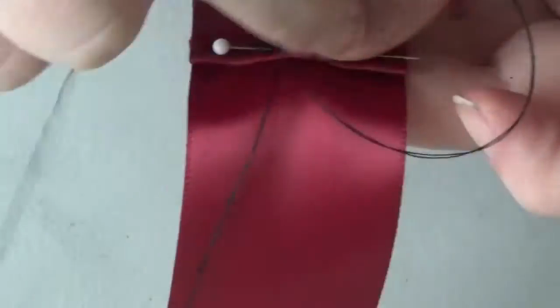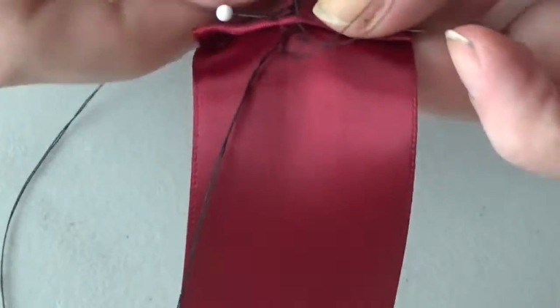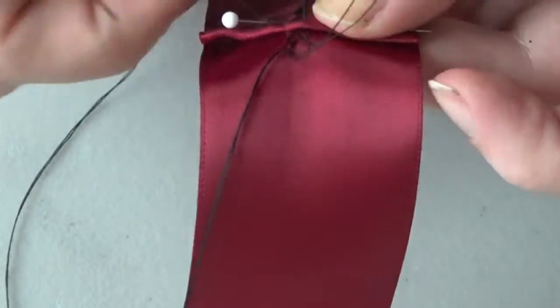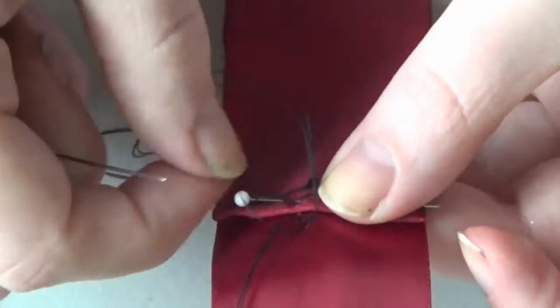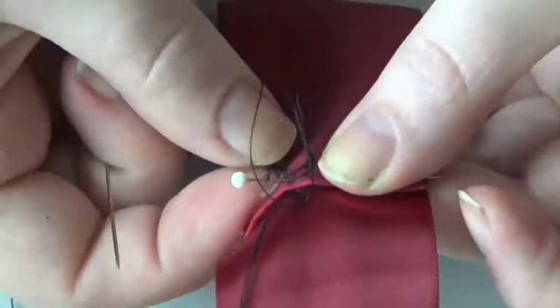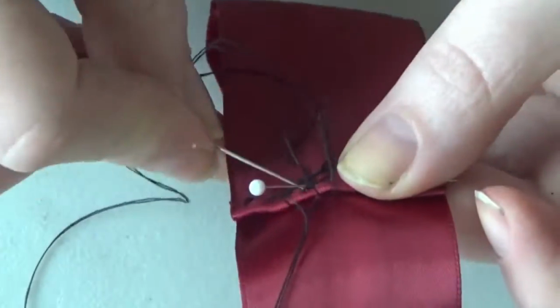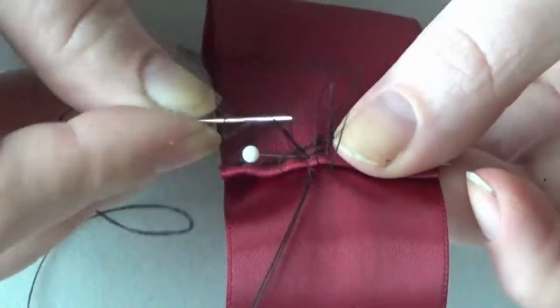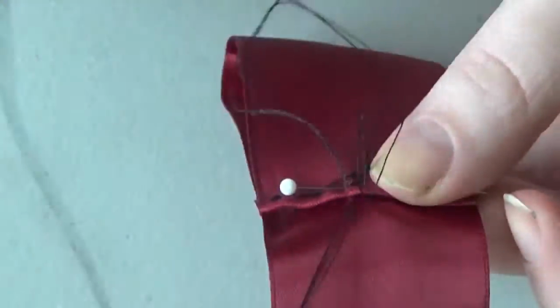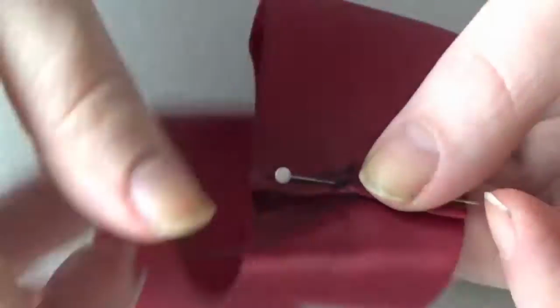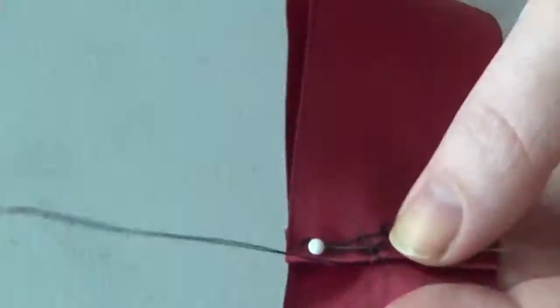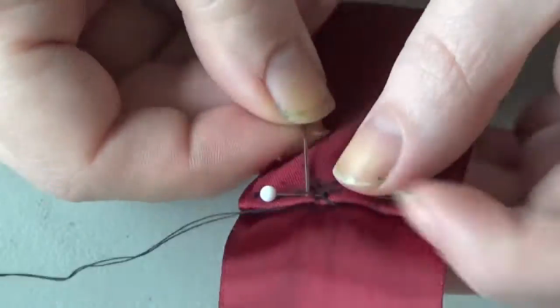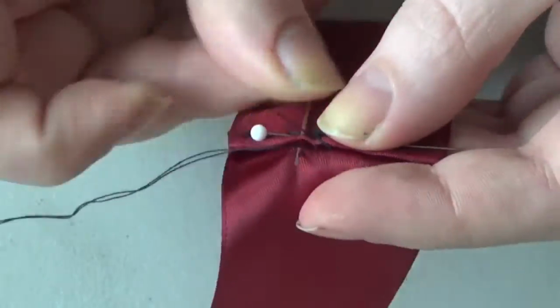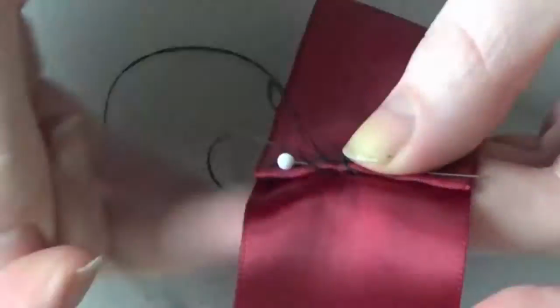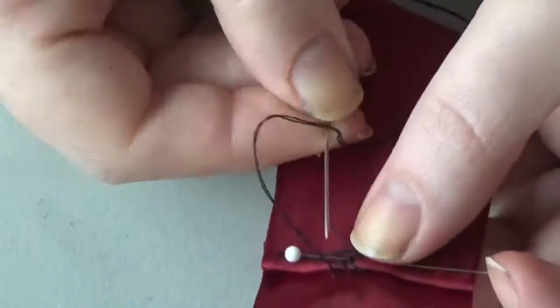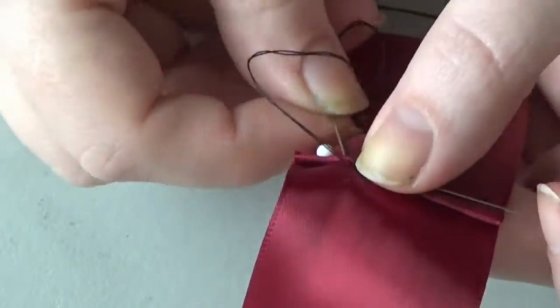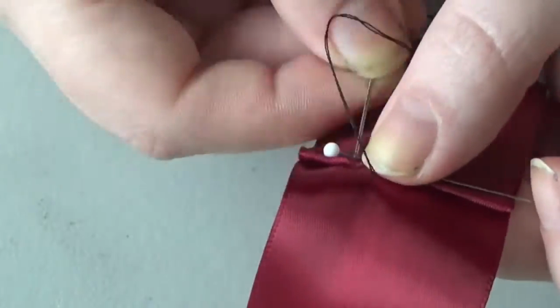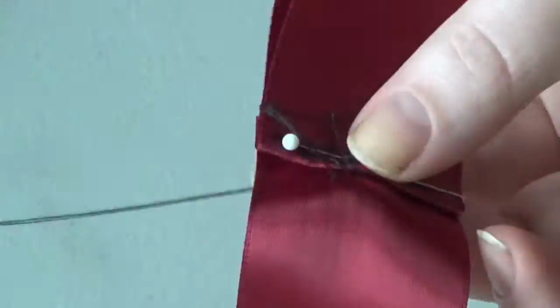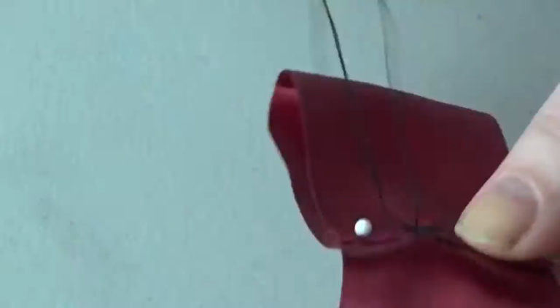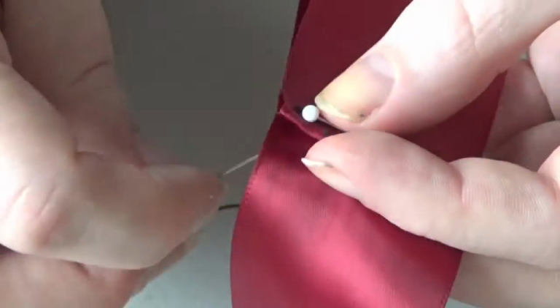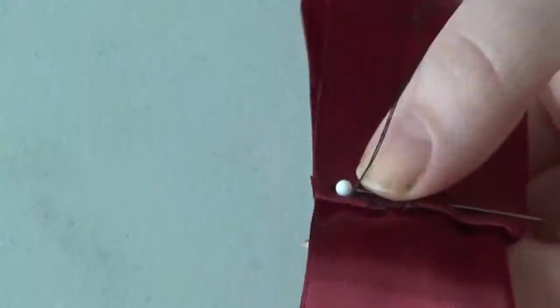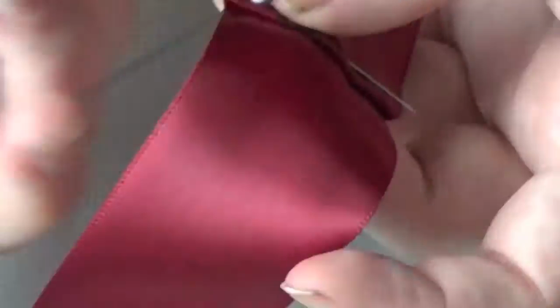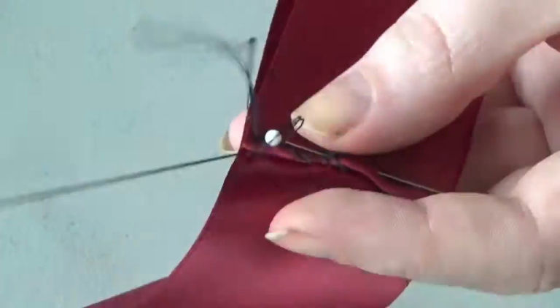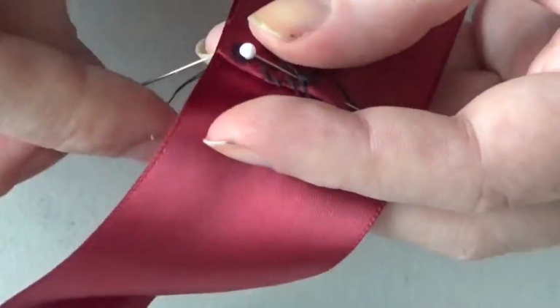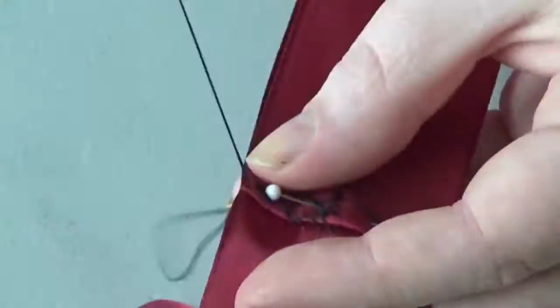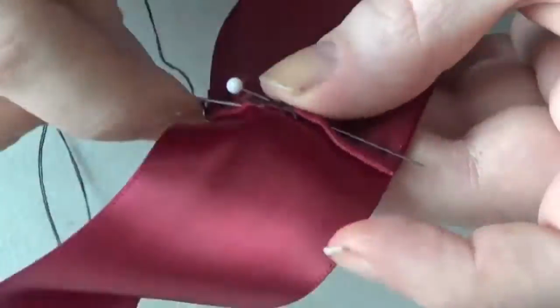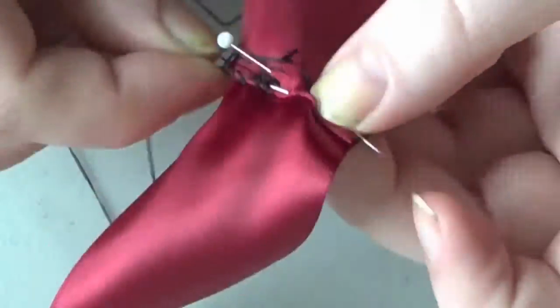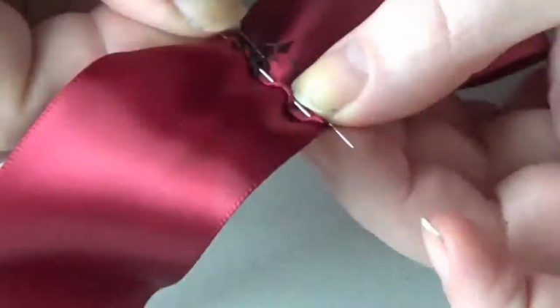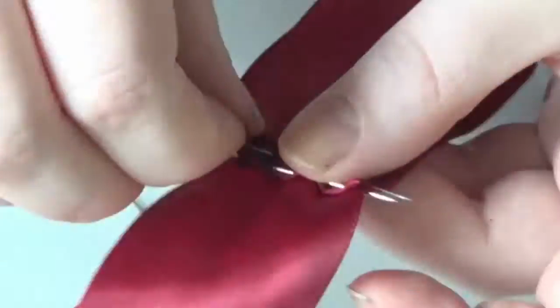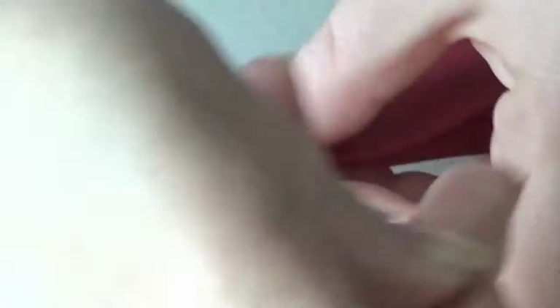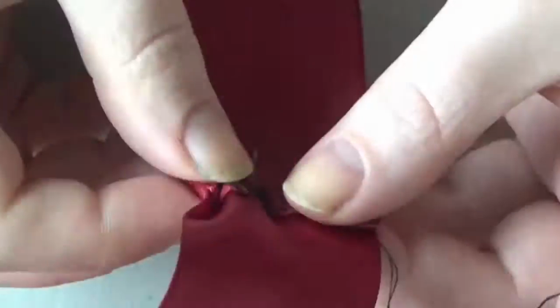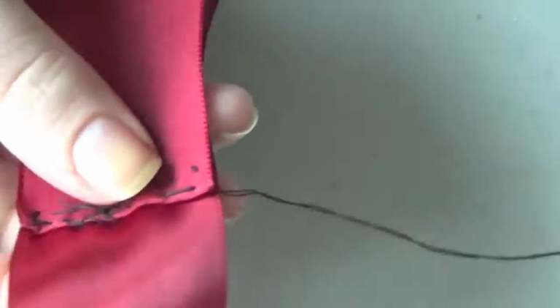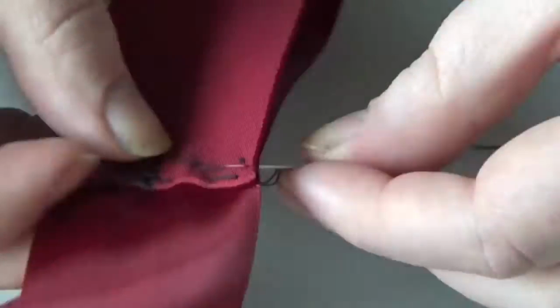Then from your pin, go ahead and take a sewing needle and sew that end down. You can either use a whip stitch or a running stitch, it's really up to you. Just try and make sure that your ends are going to be on the inside so that they're not going to be visible when the bow is done.